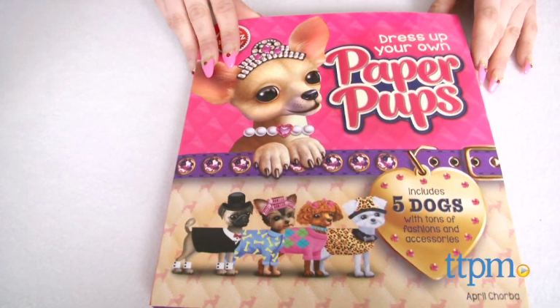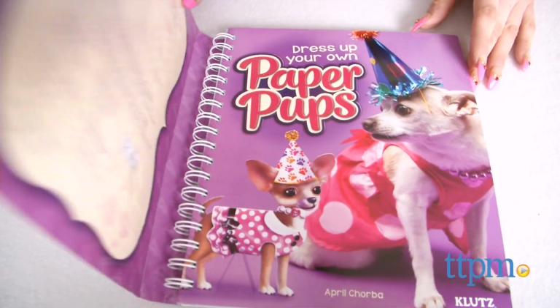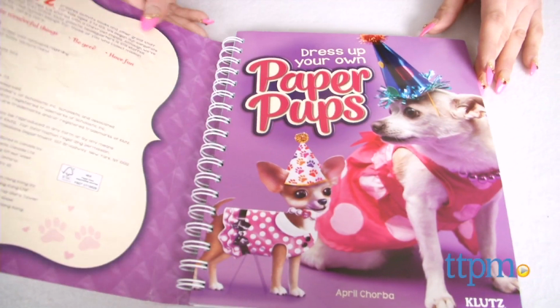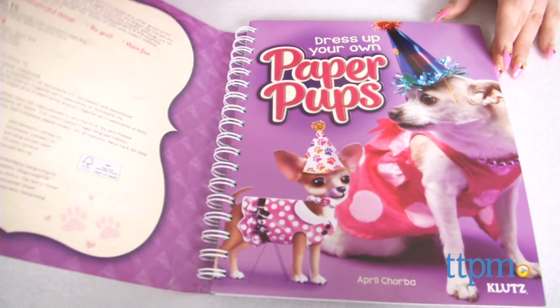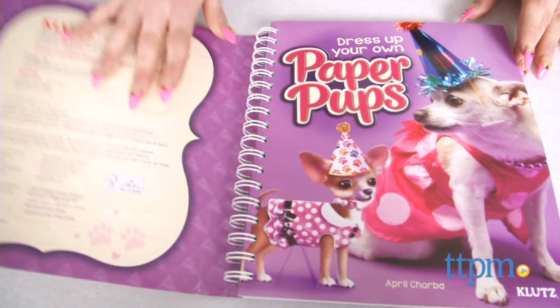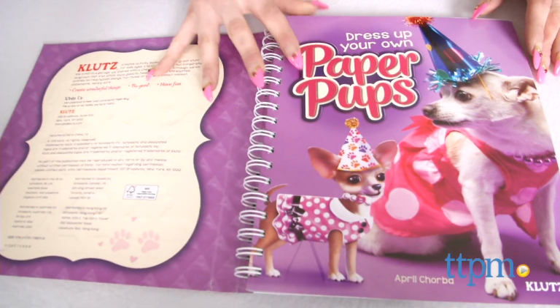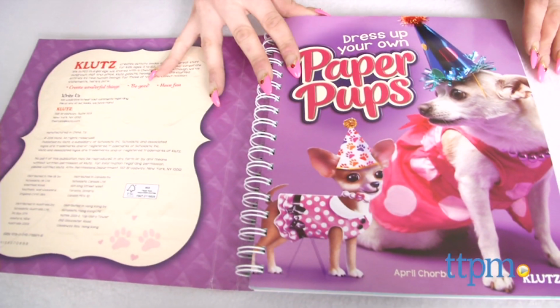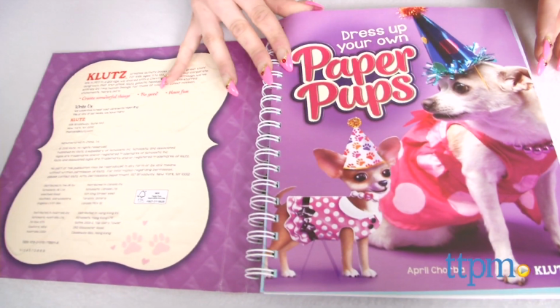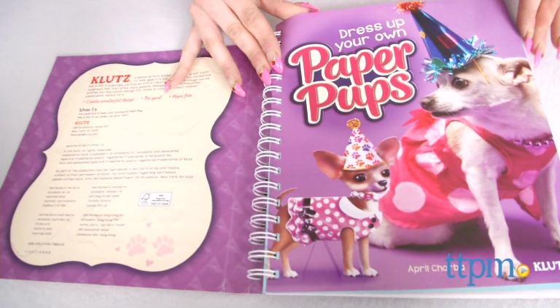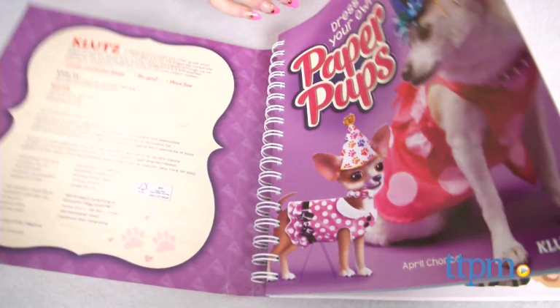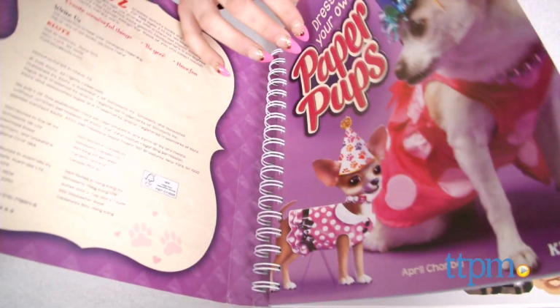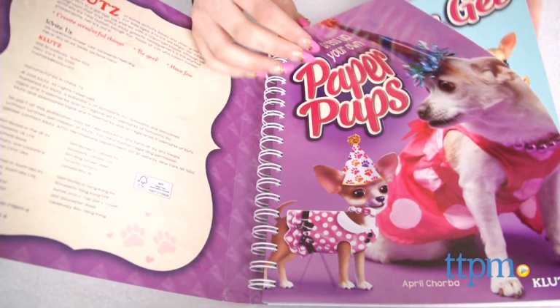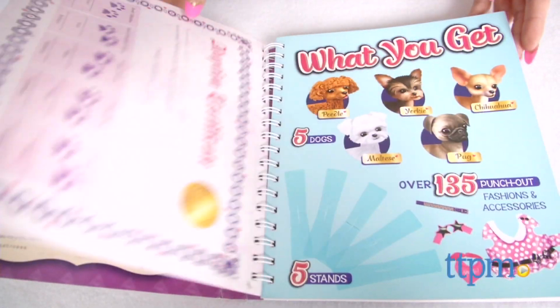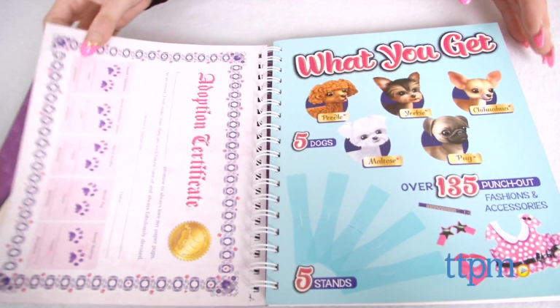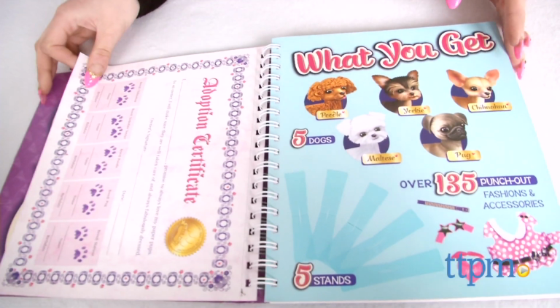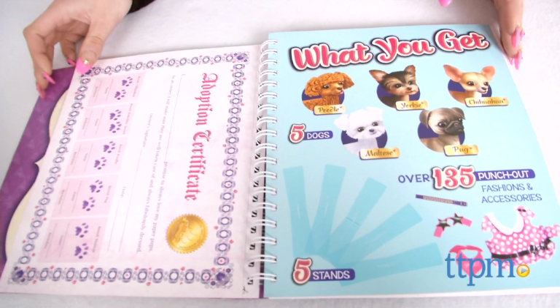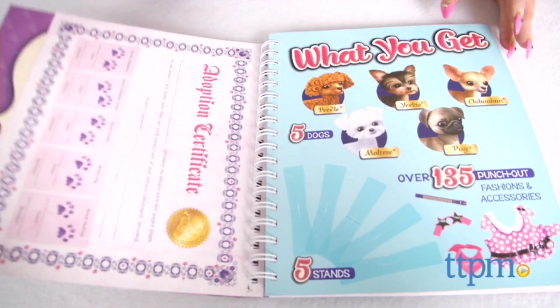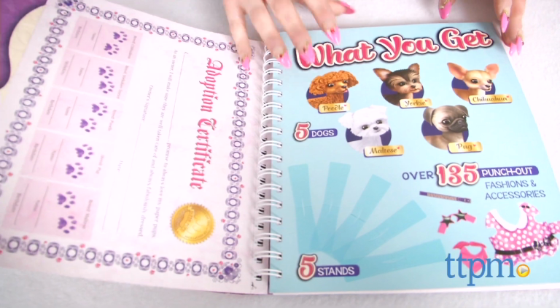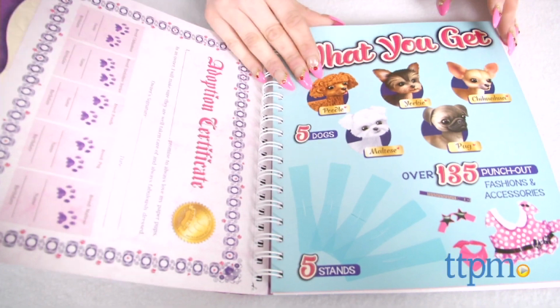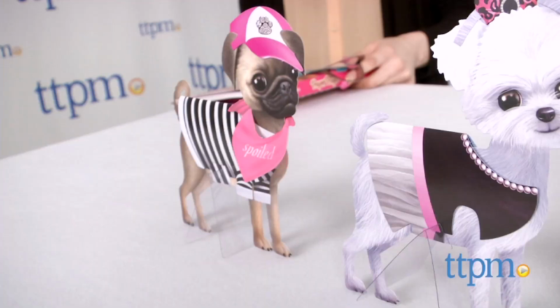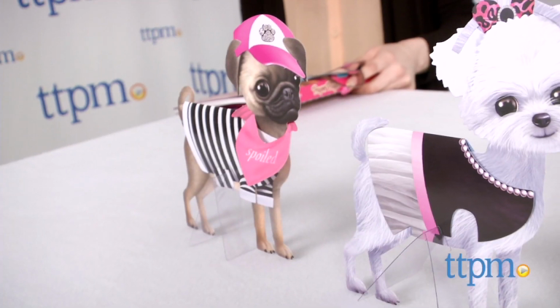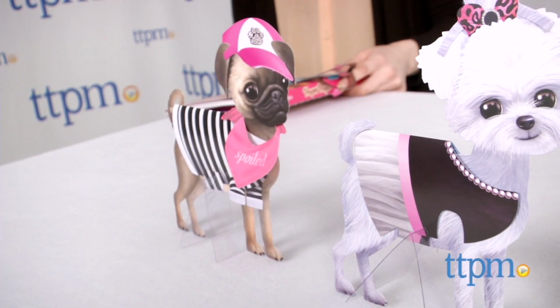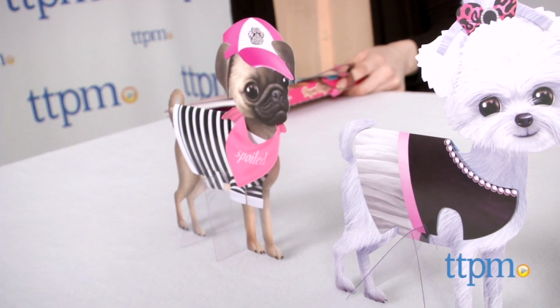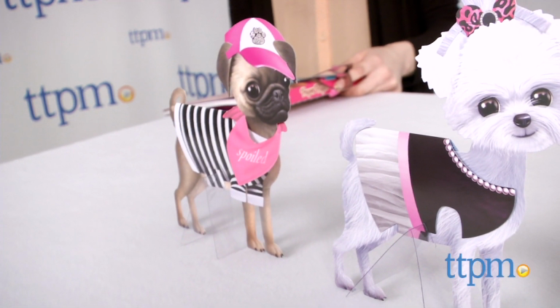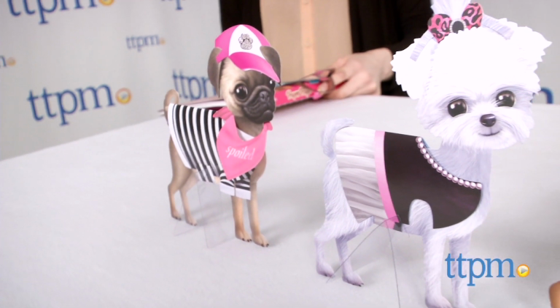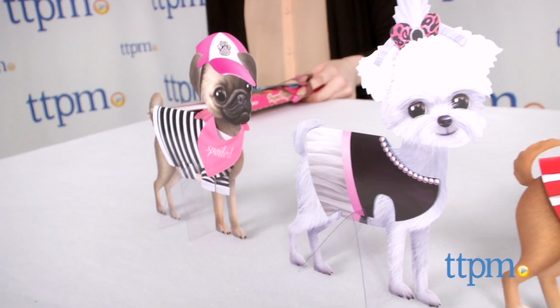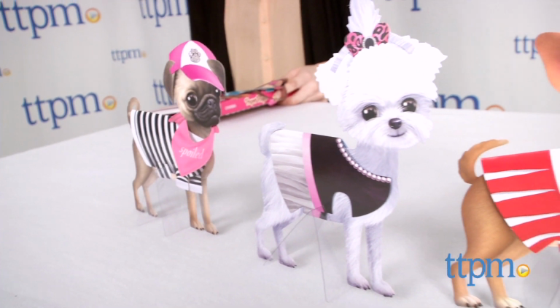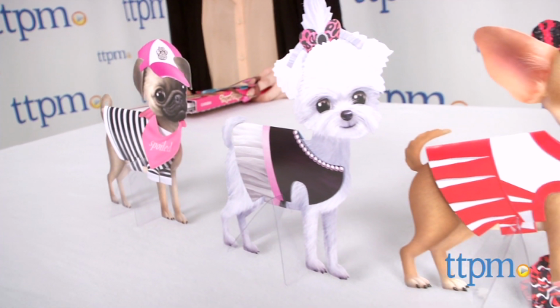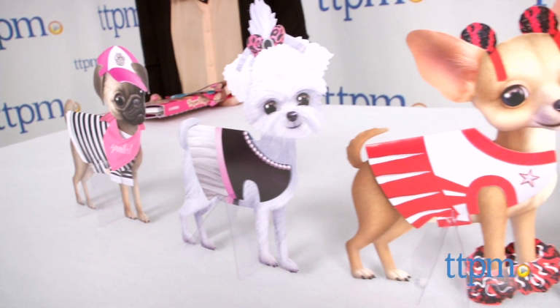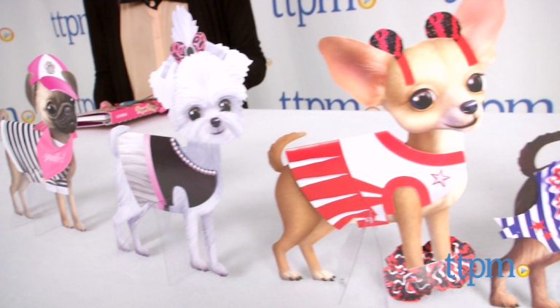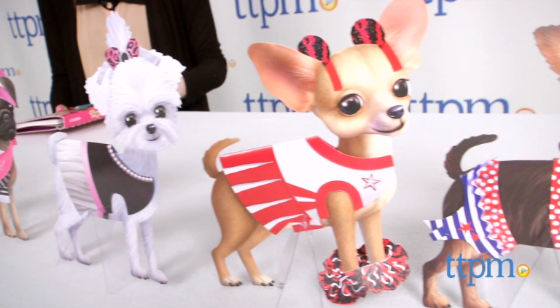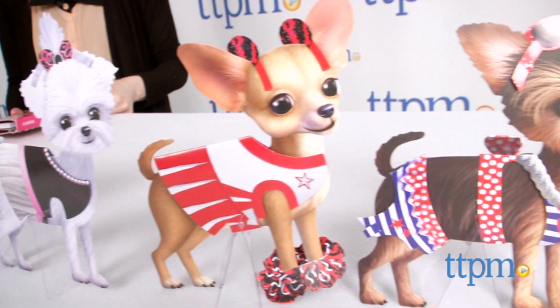Kids ages 6 and up can dress up 5 stylish paper pups with this book featuring tons of outfits and accessories. You get an adorable paper pug, maltese, chihuahua, yorkie, and toy poodle.